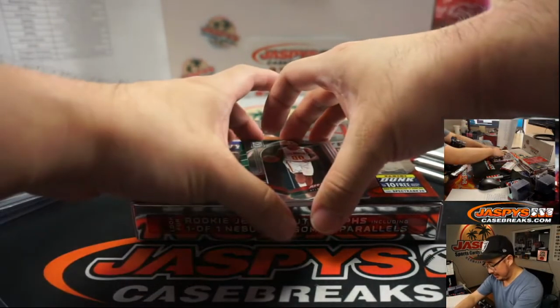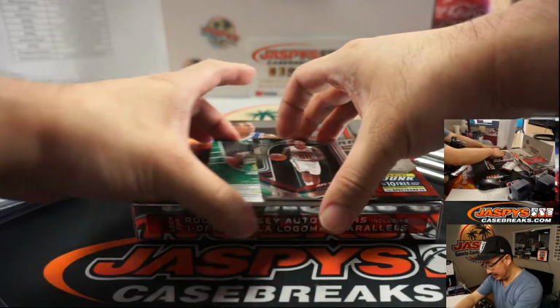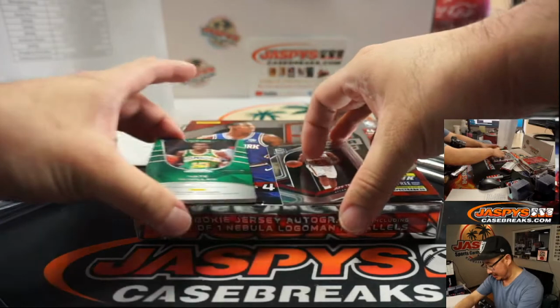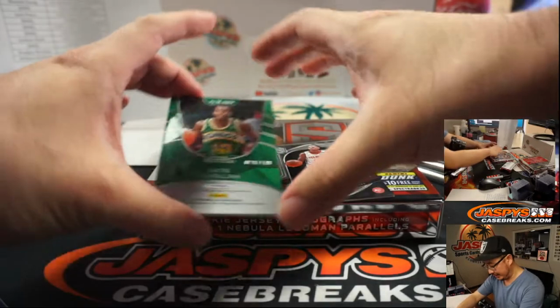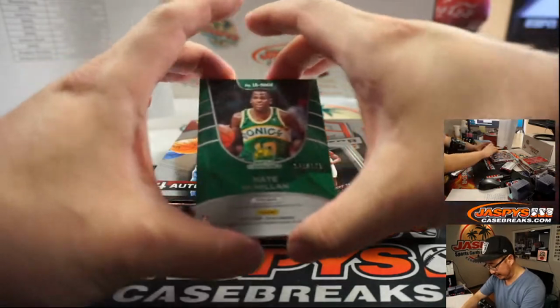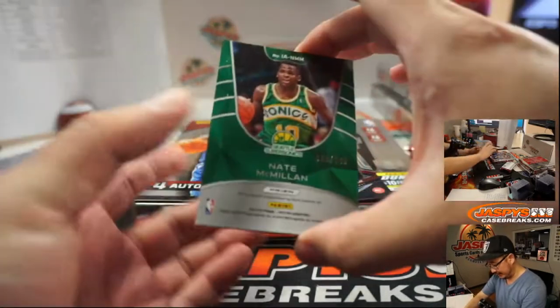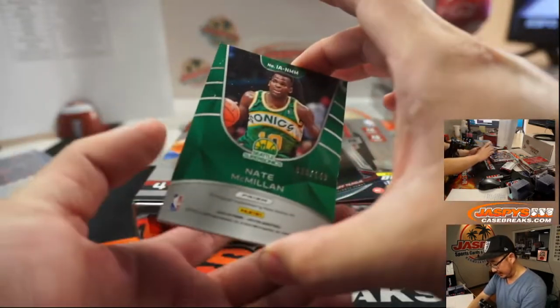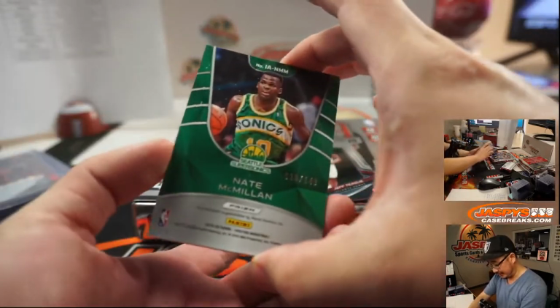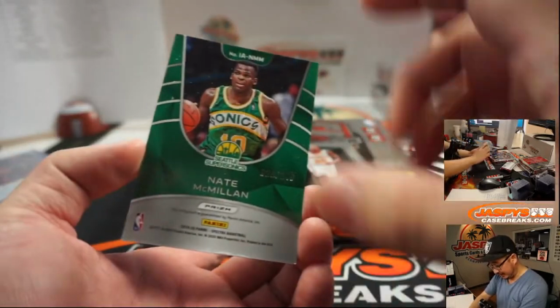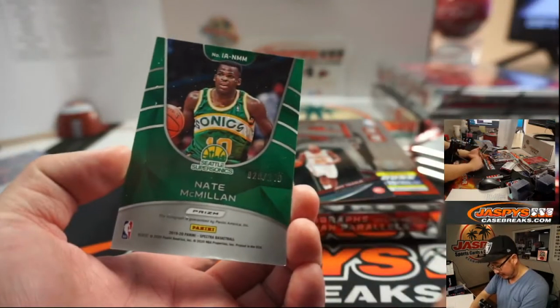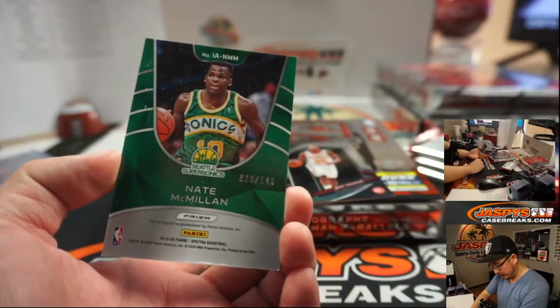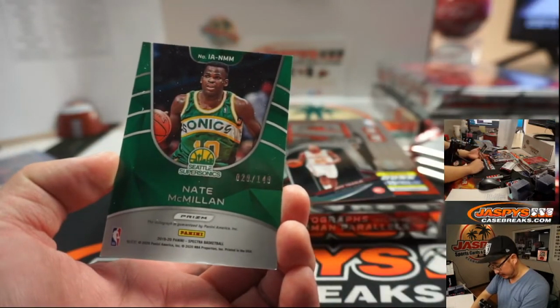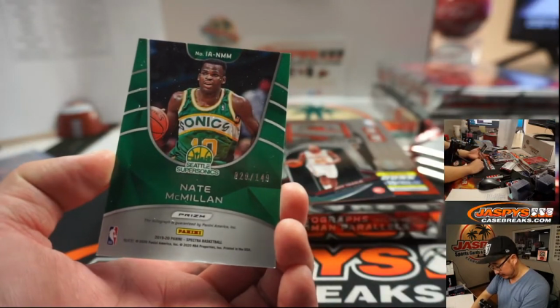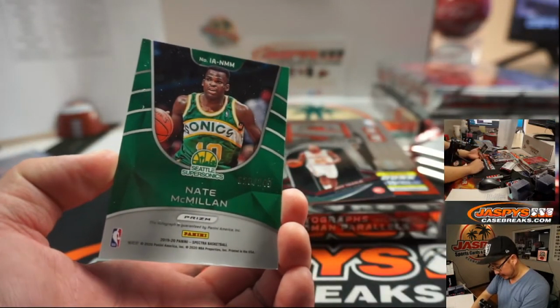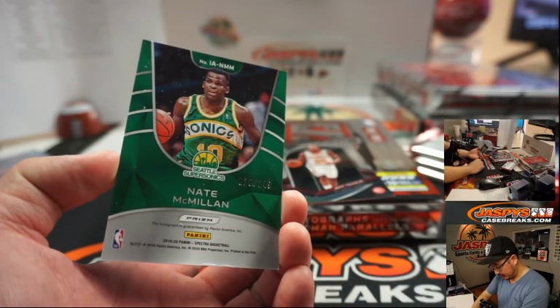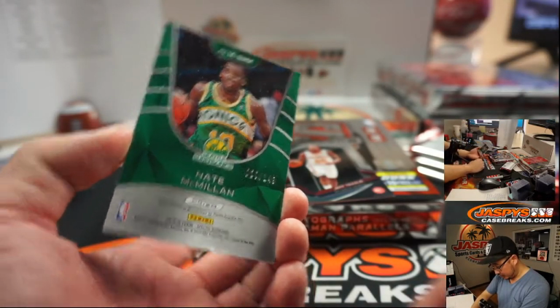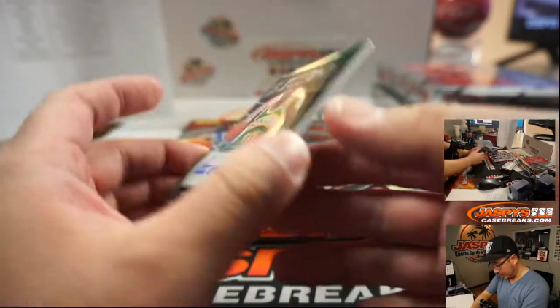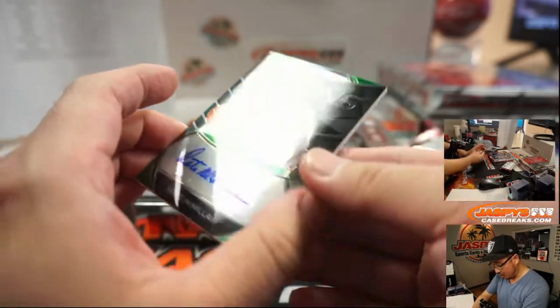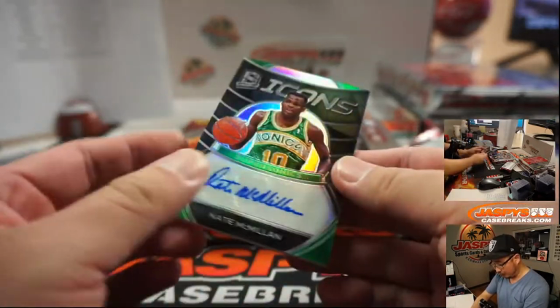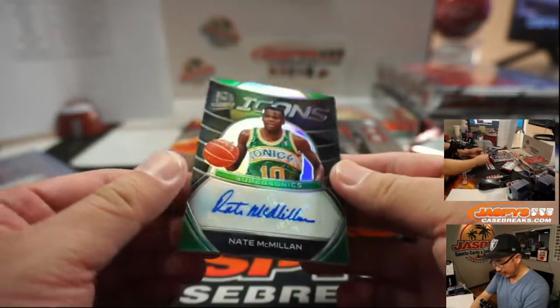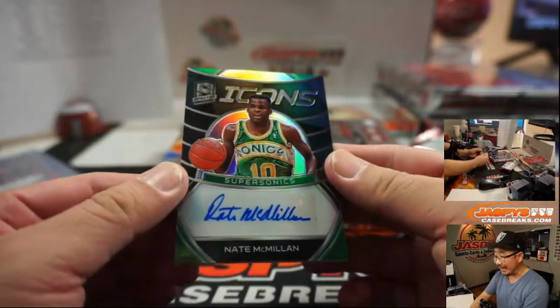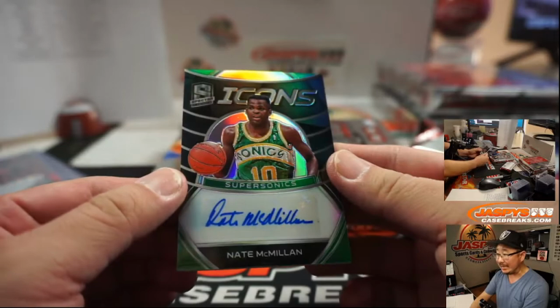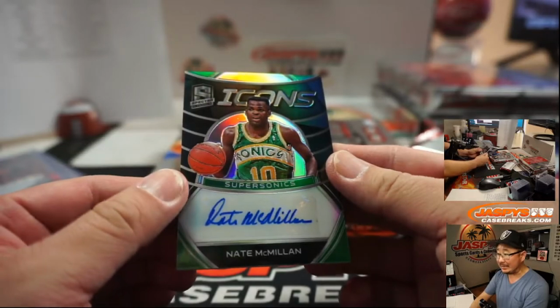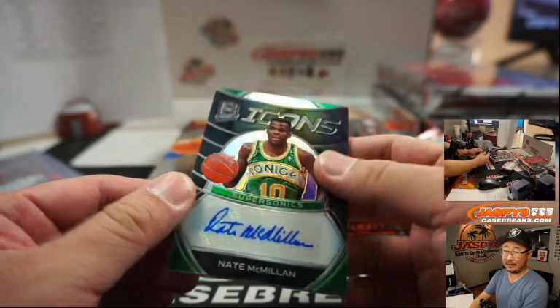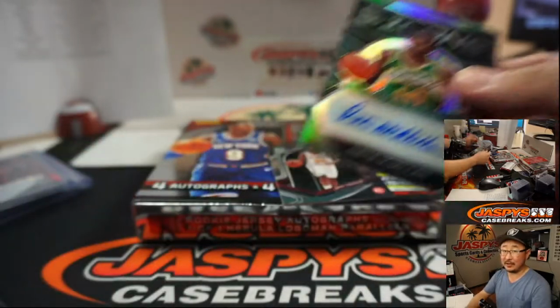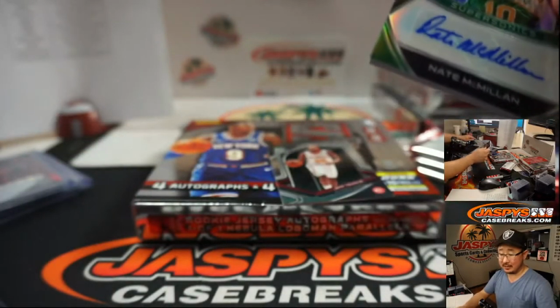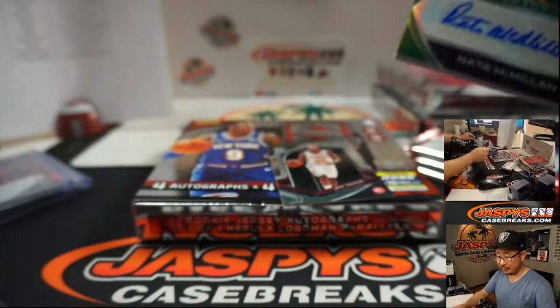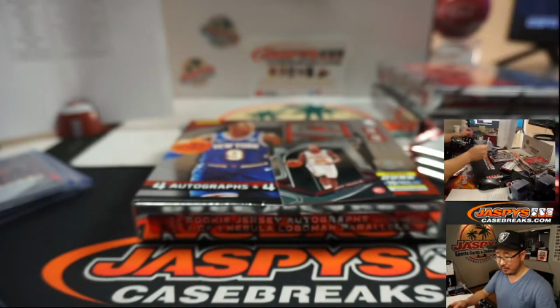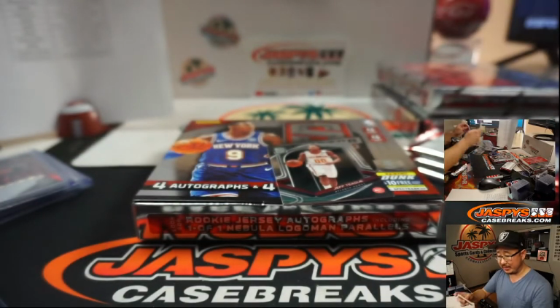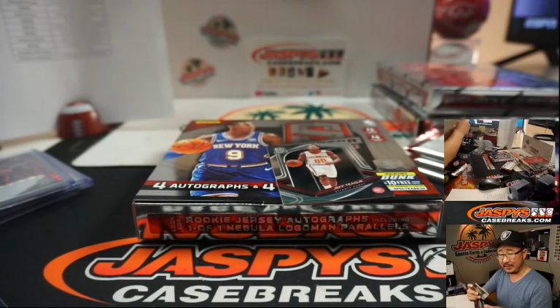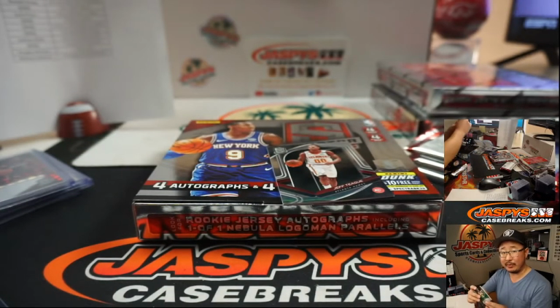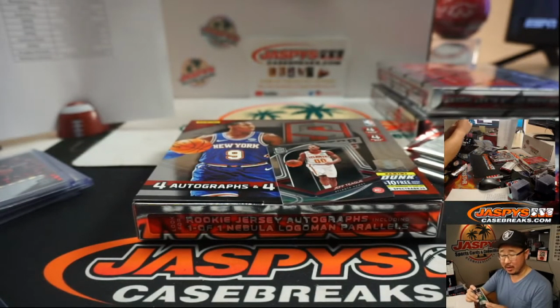Green team - it's Sonics. Nate McMillan, 20 out of 149, Icons autograph. Sonic stuff goes to OKC, that'll be for Ronald.